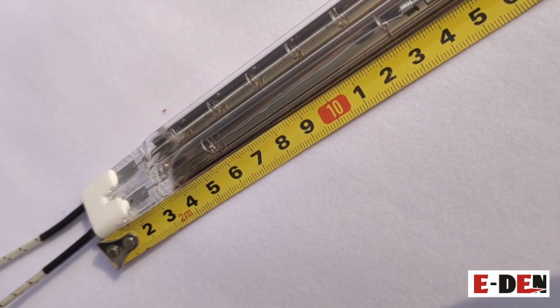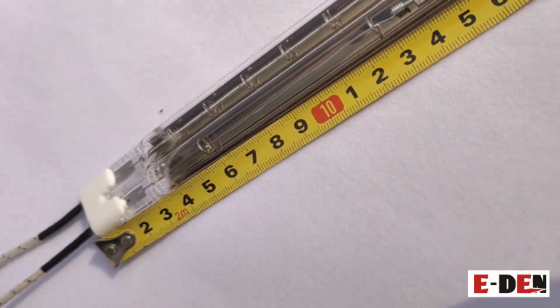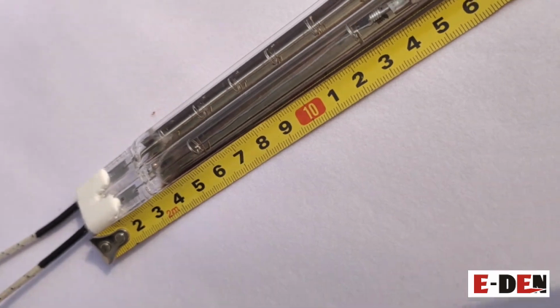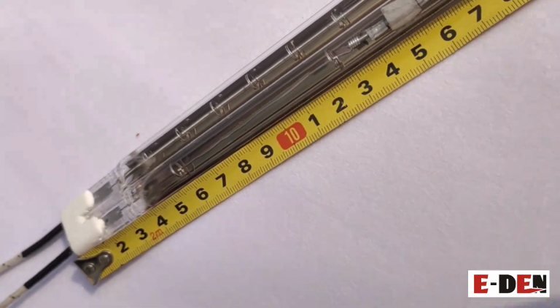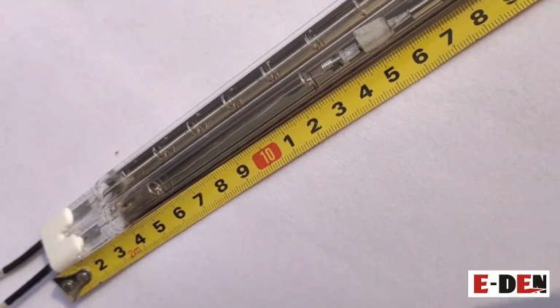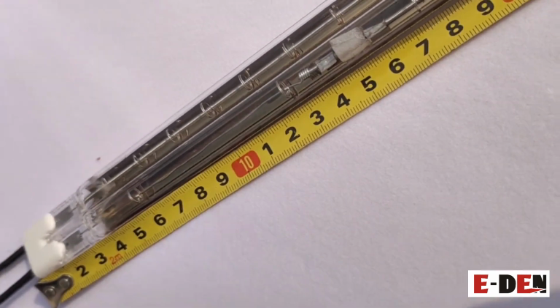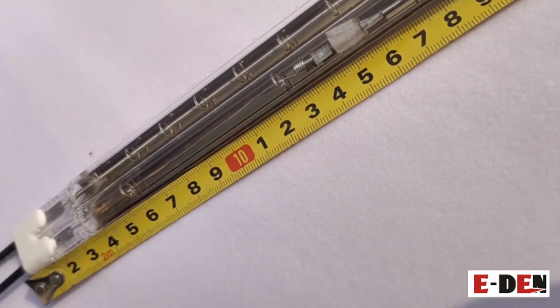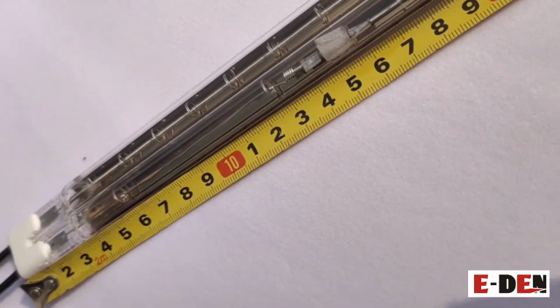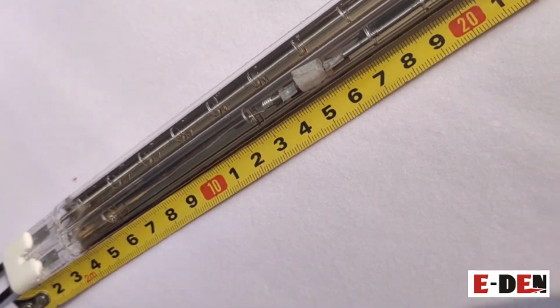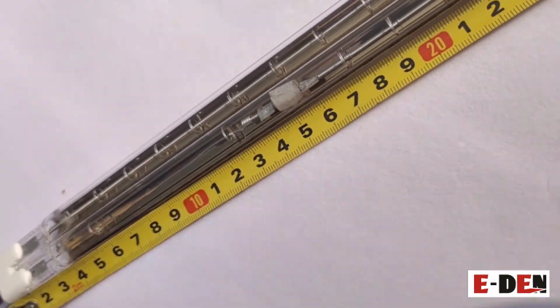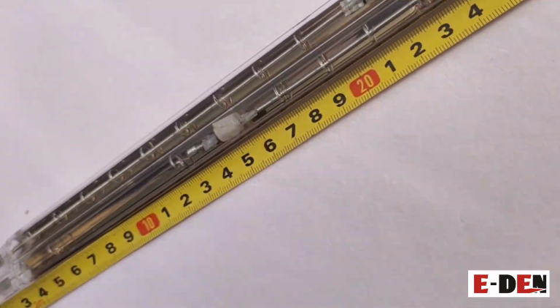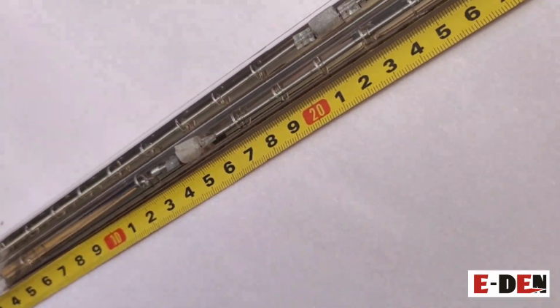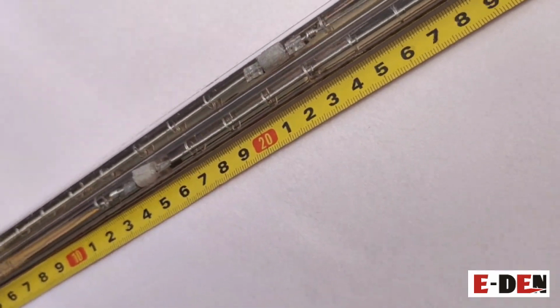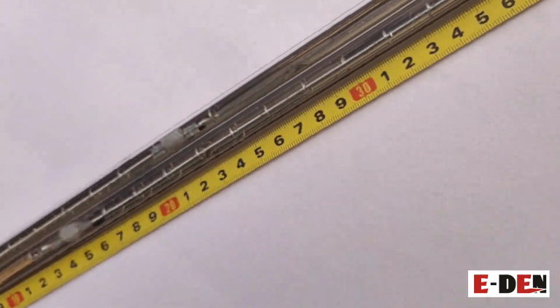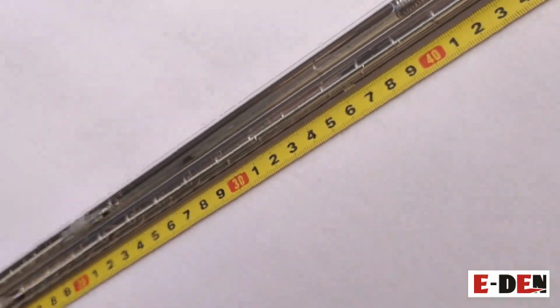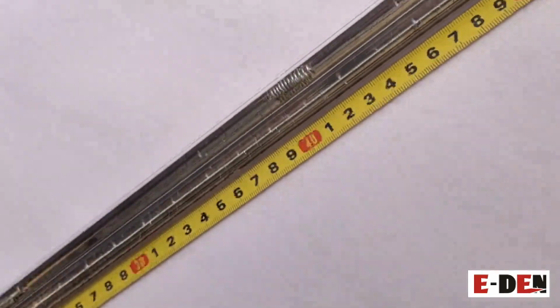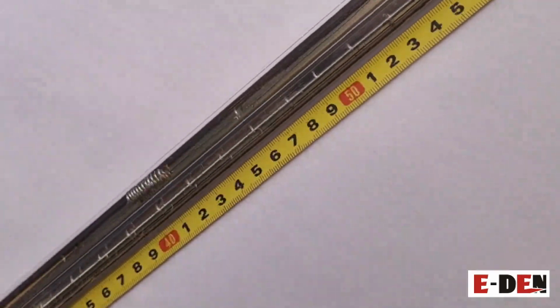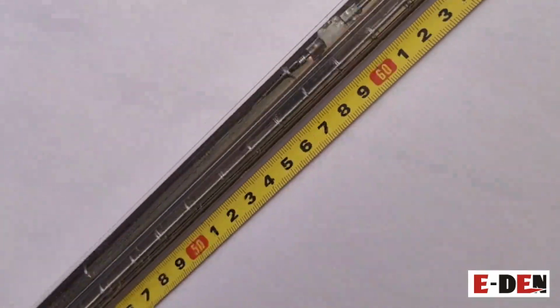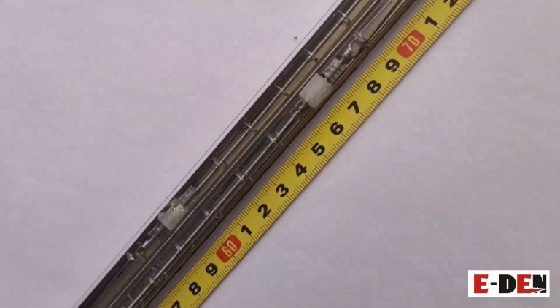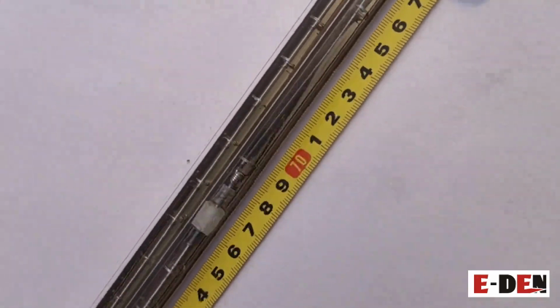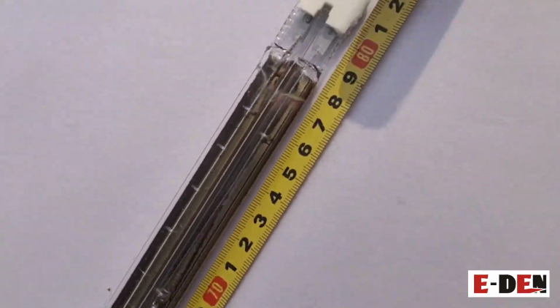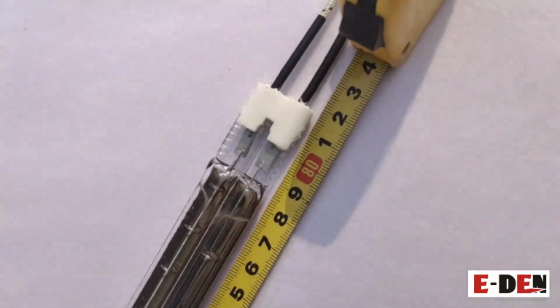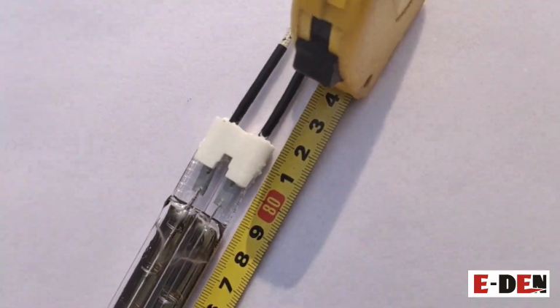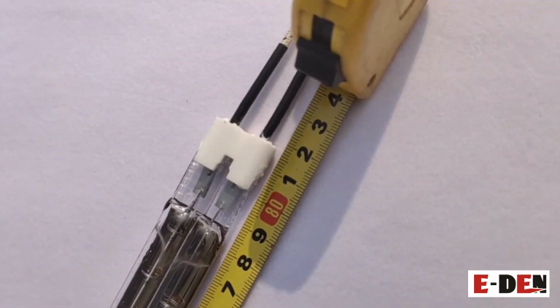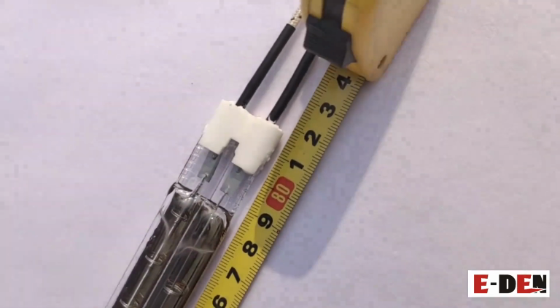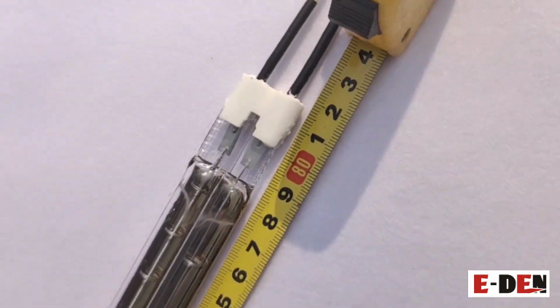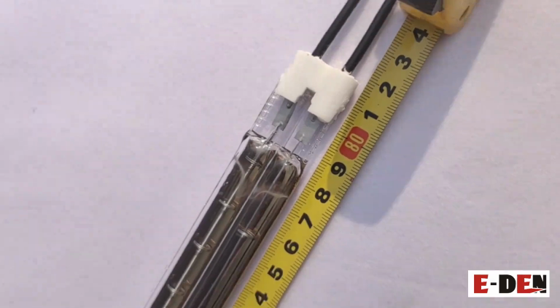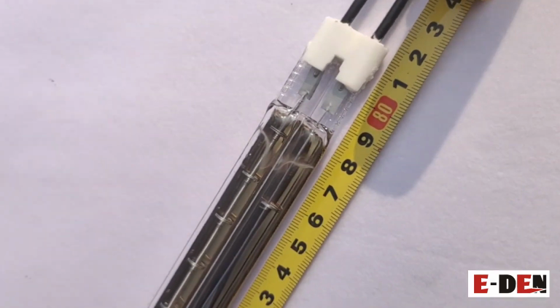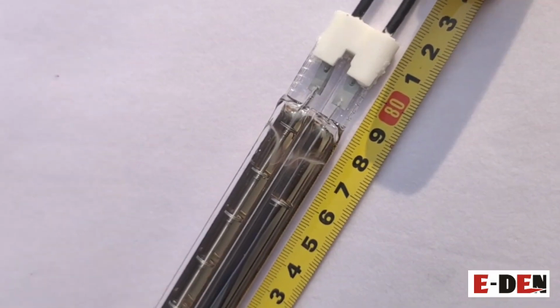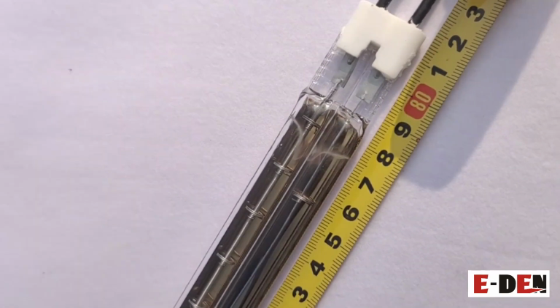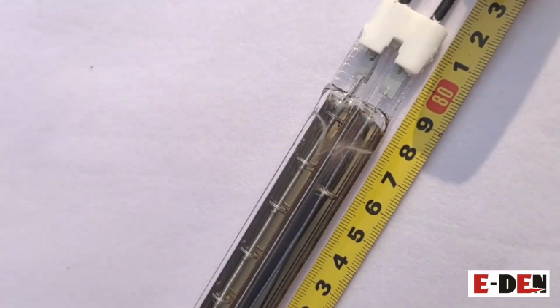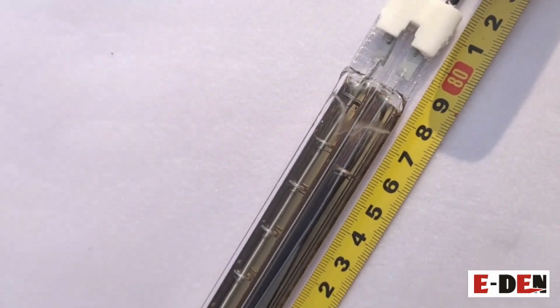This lamp is 415 volts and 4.9 kilowatts. Total length is 820 millimeters and this lamp is a partition heating lamp.